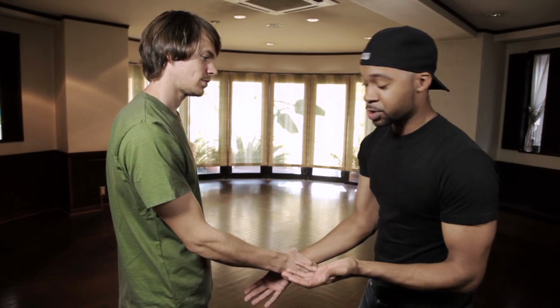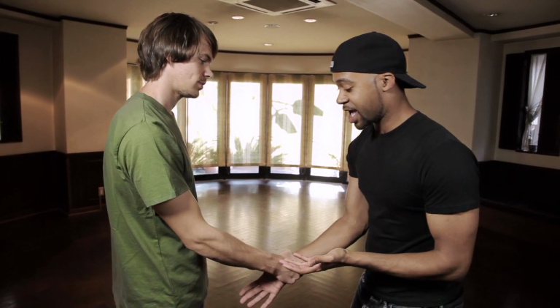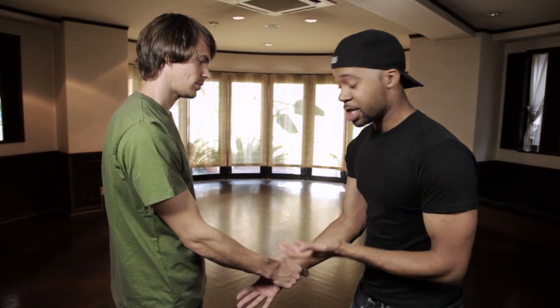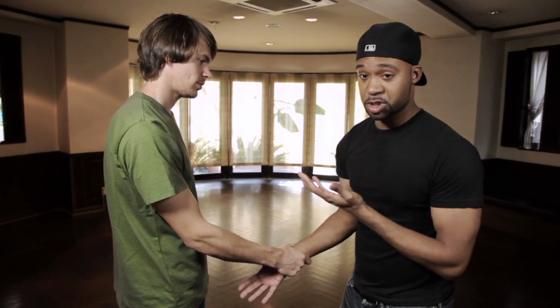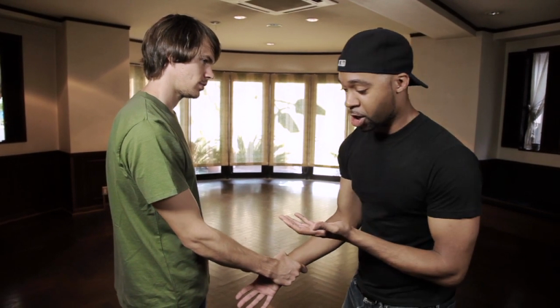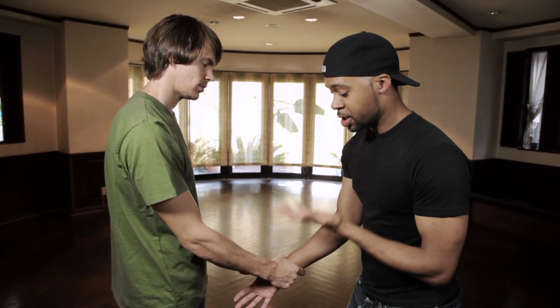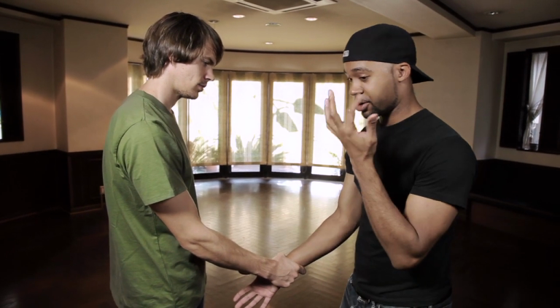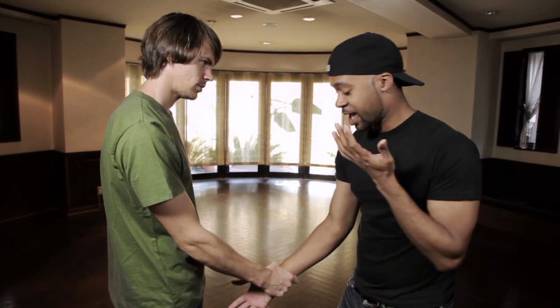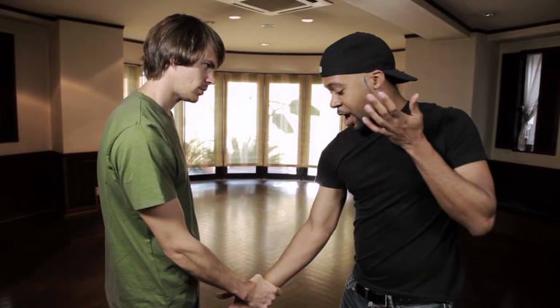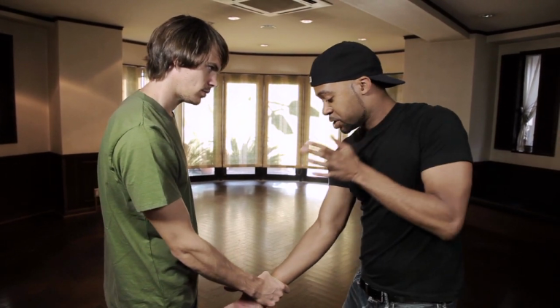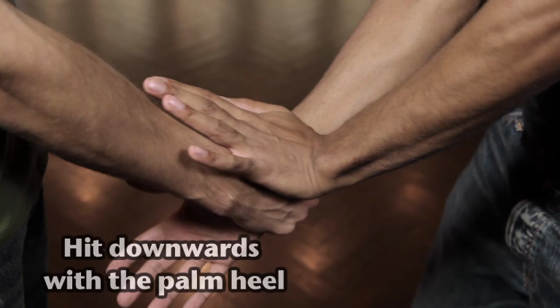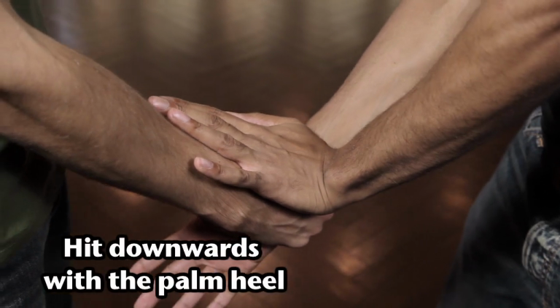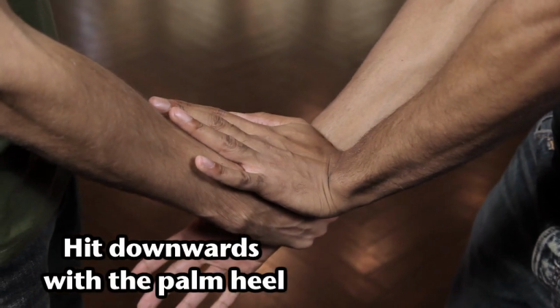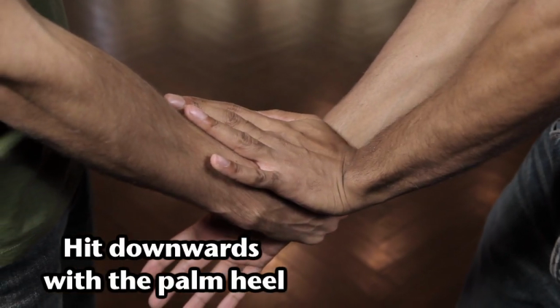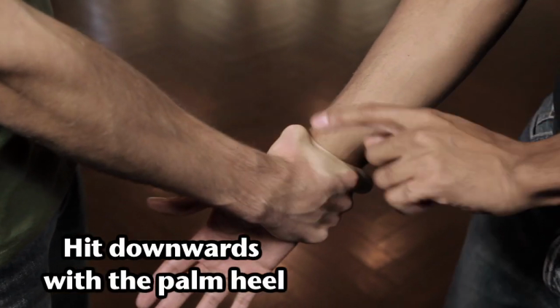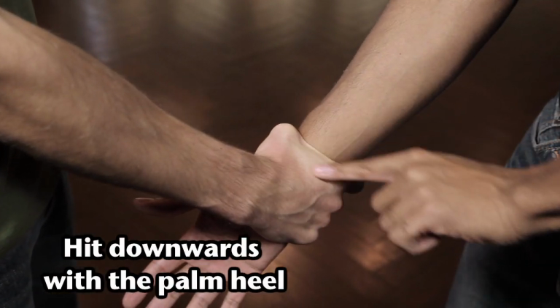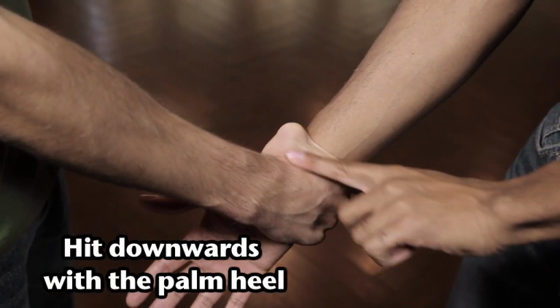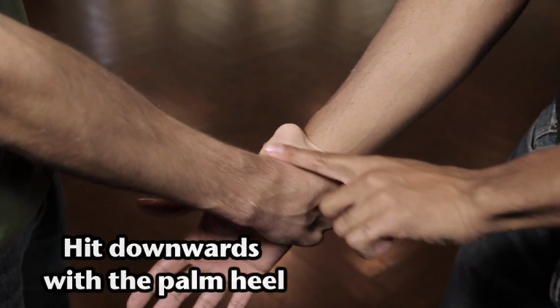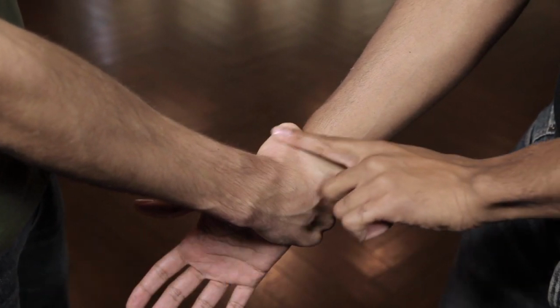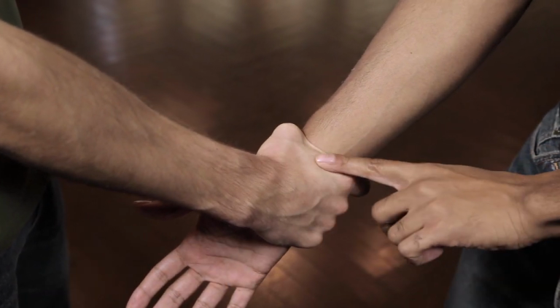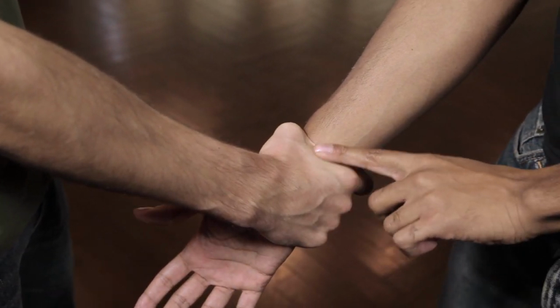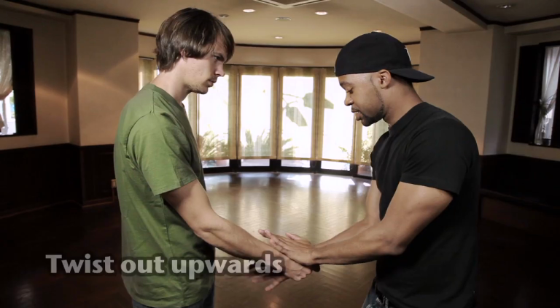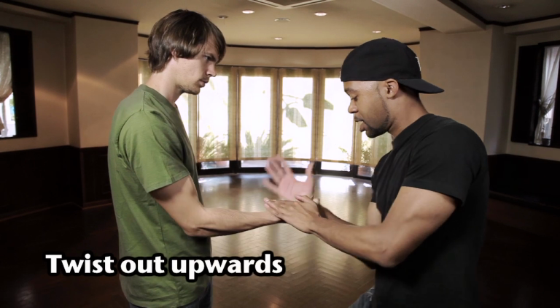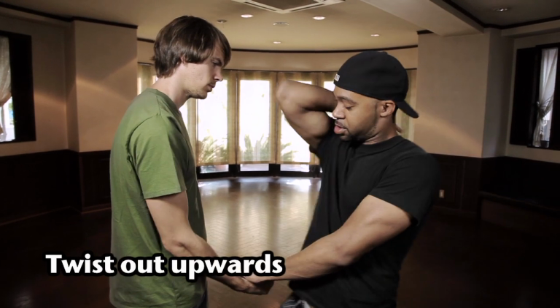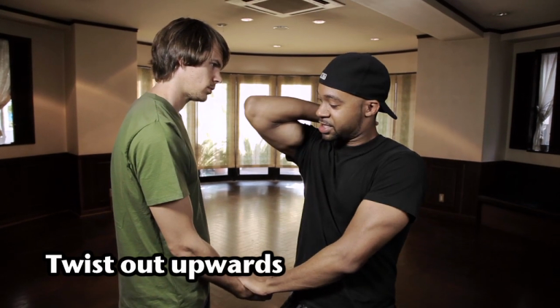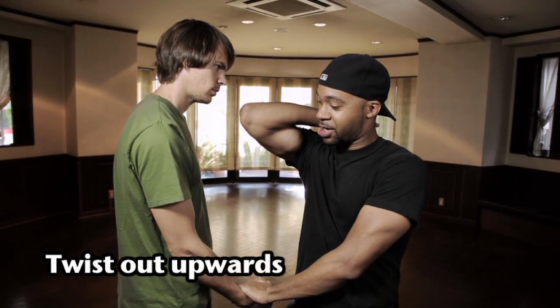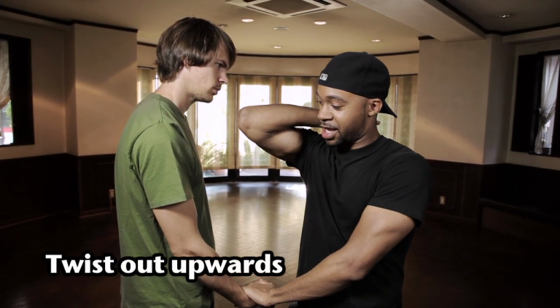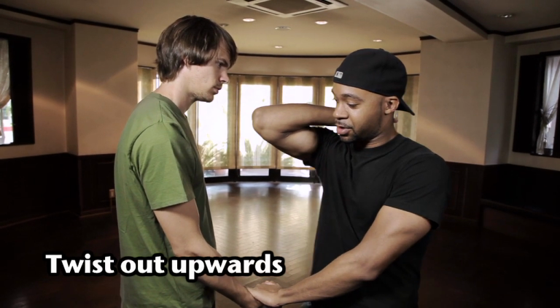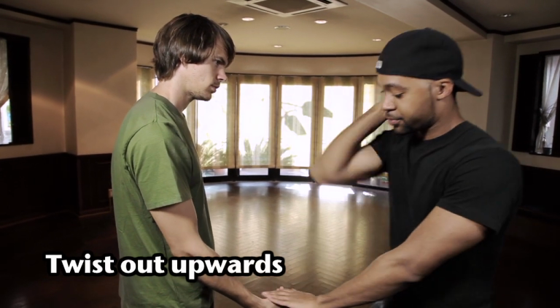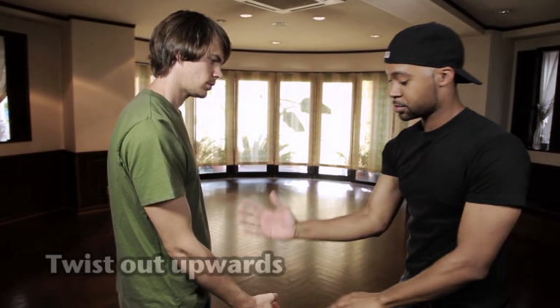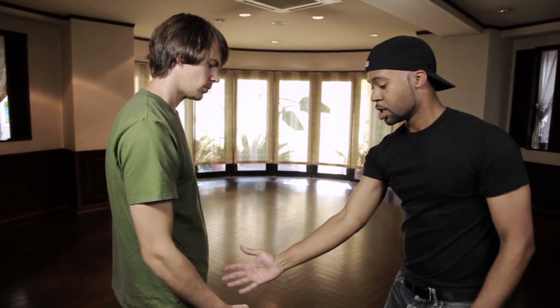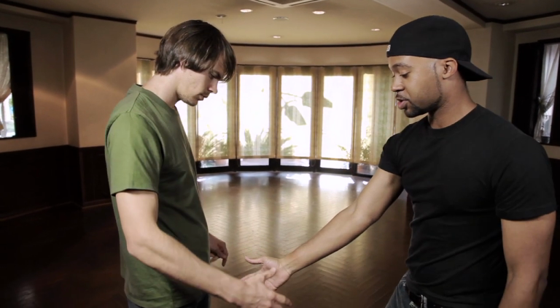What you want to do instead is use both arms. Take your left hand and push down like this — use your palm heel to hit right here — and at the same time the other arm comes up and slides out like that.